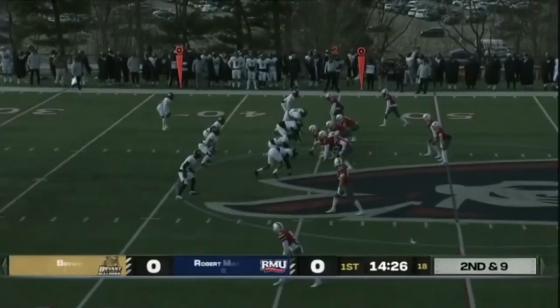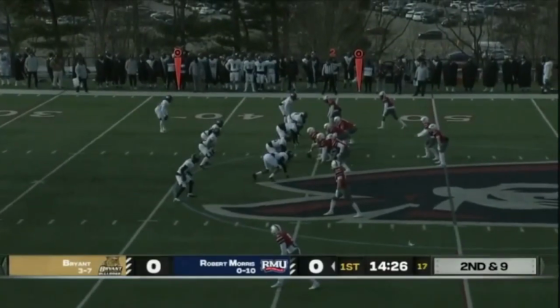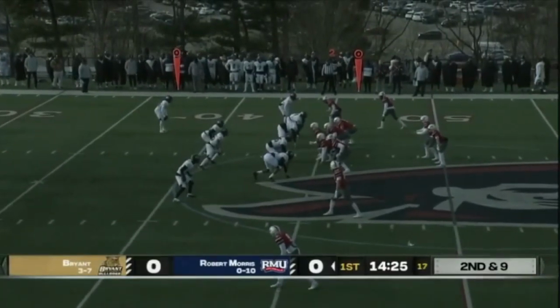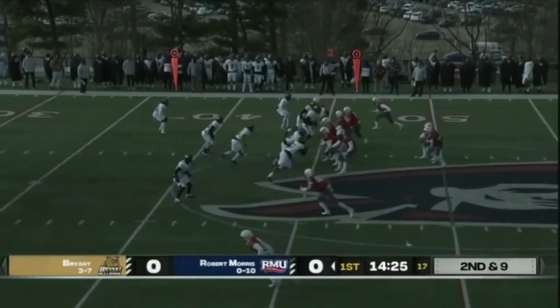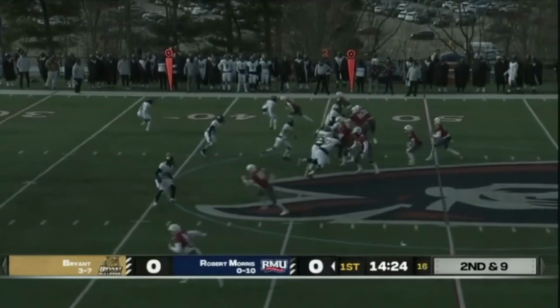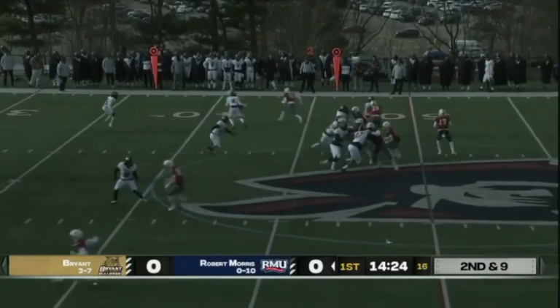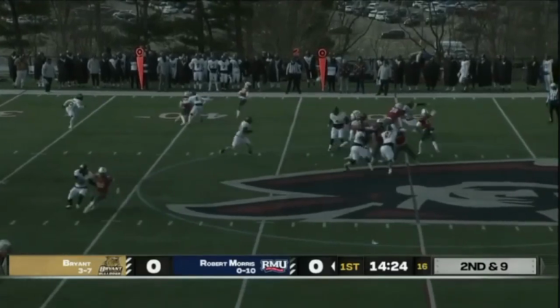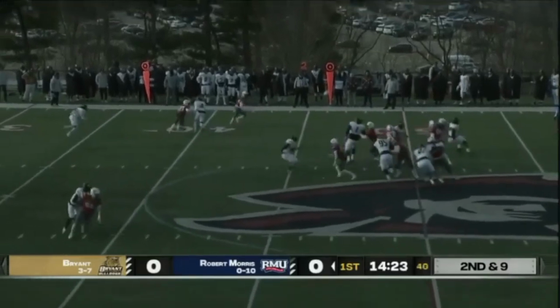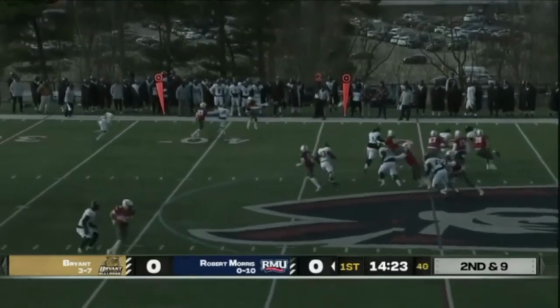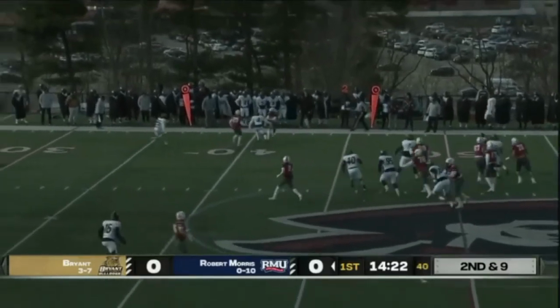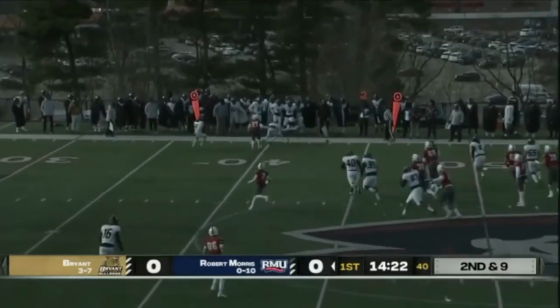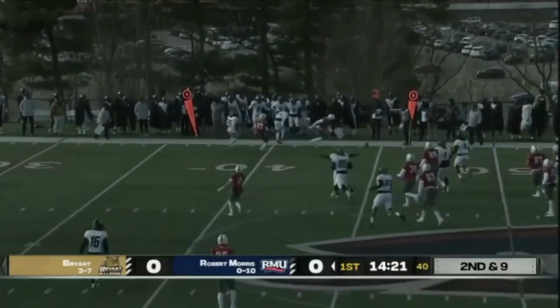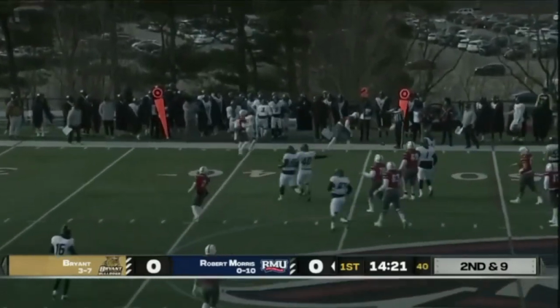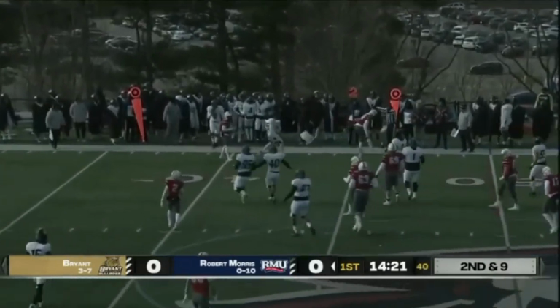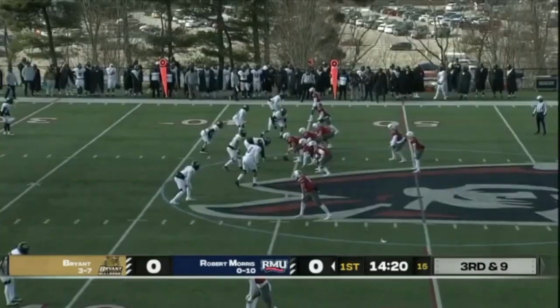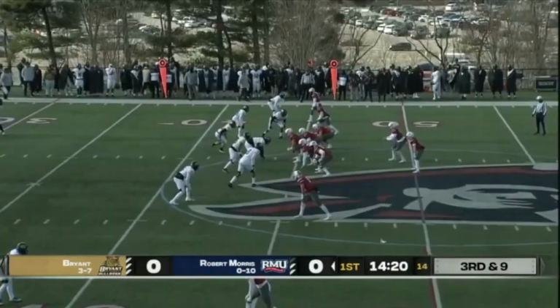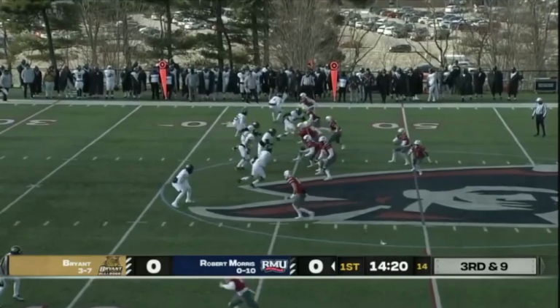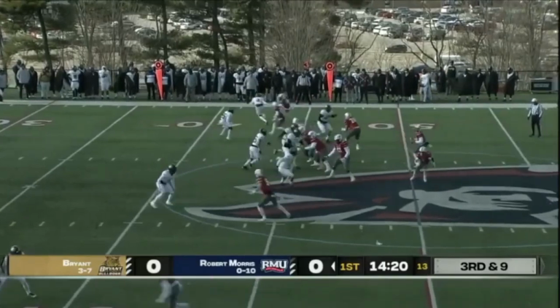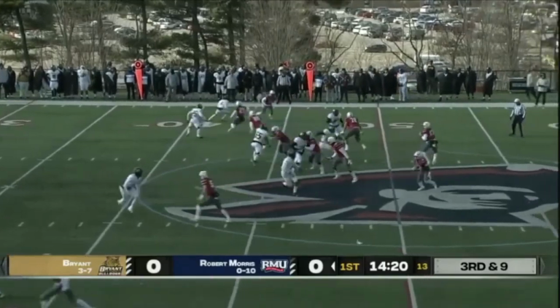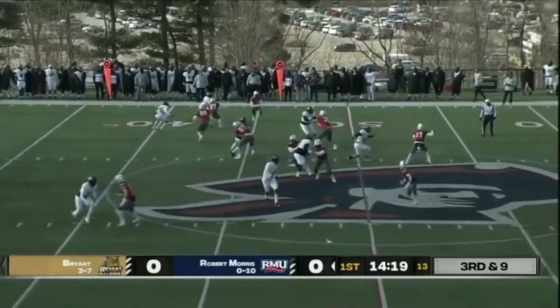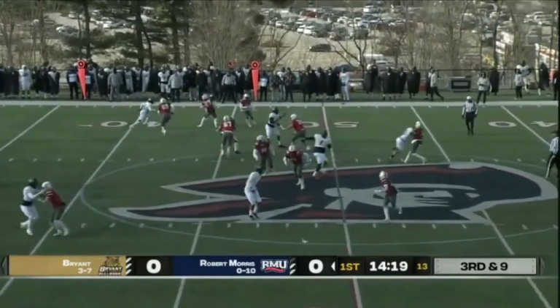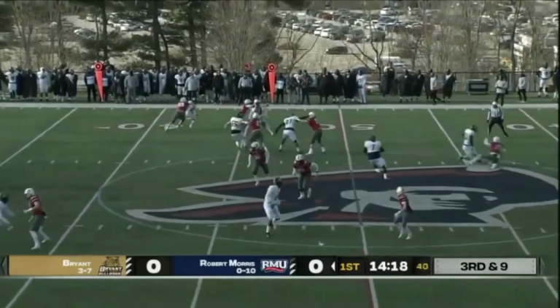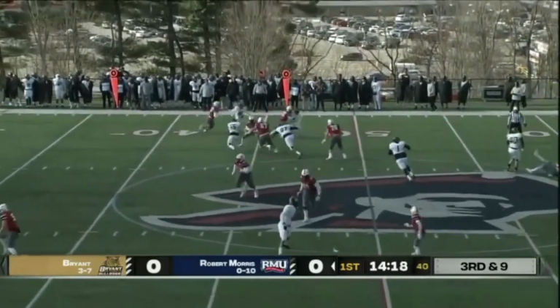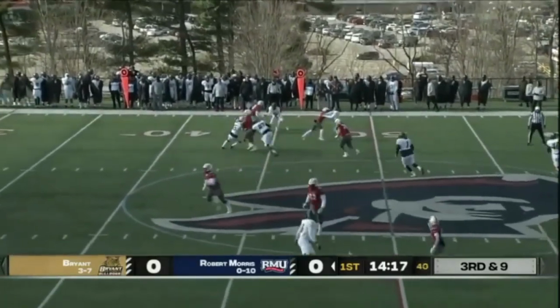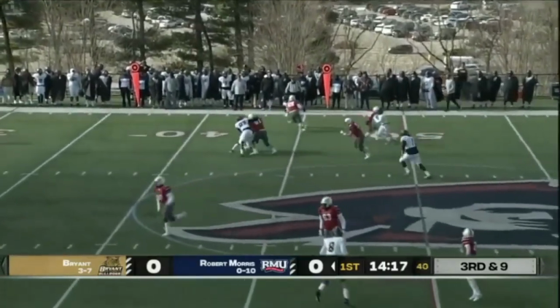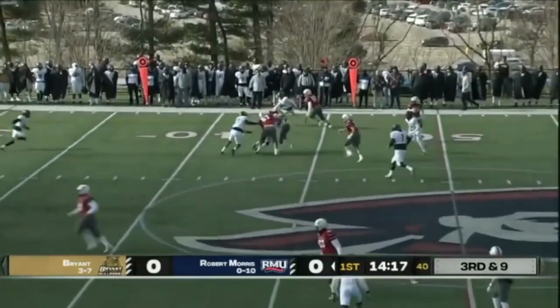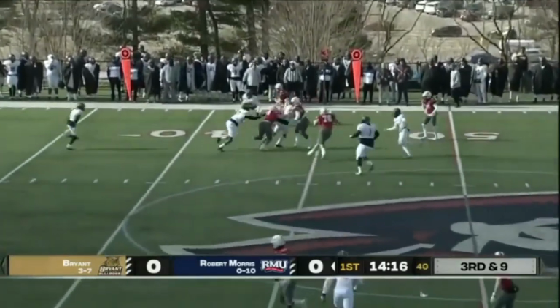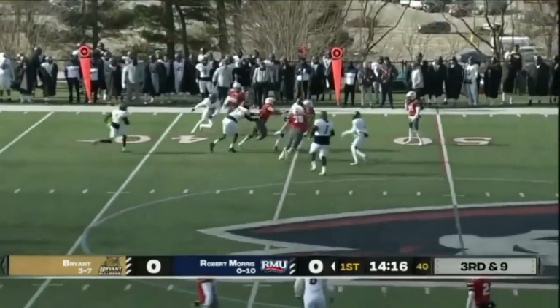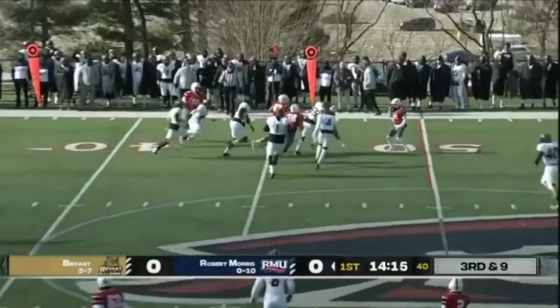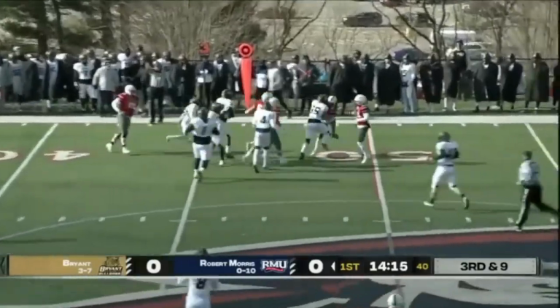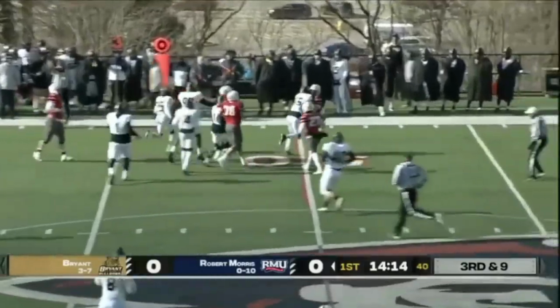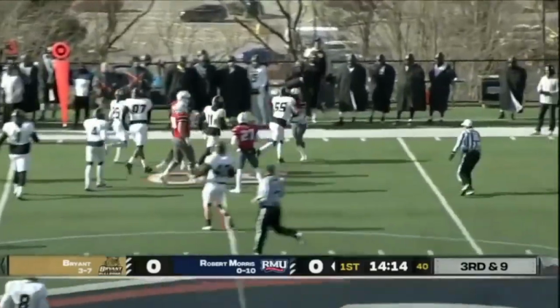See if they can keep this drive going. Tanner looks right, throws right — and the pass is batted down. Two receivers split to either side. Tanner tosses right — pass complete. Hill caught the football, number 55.